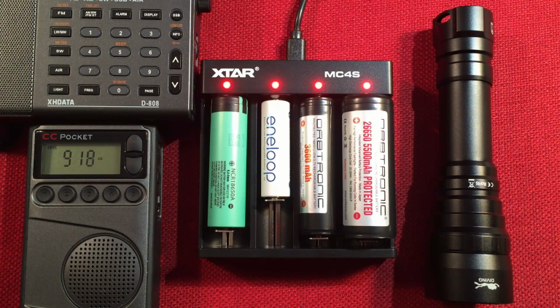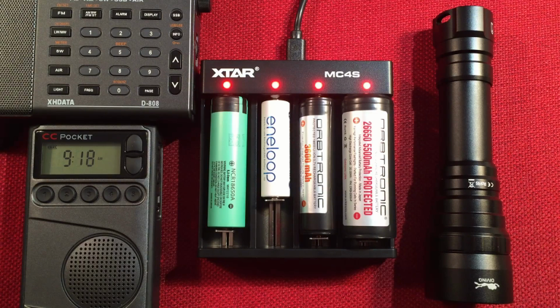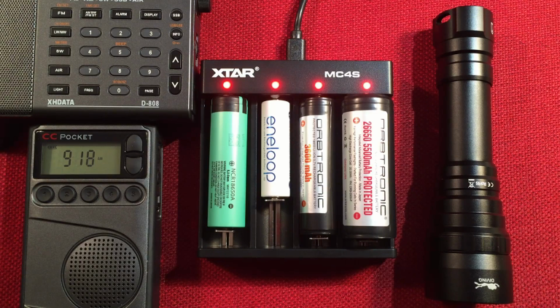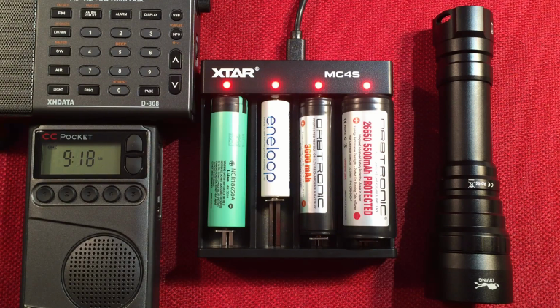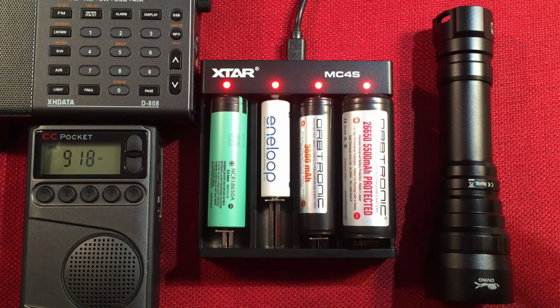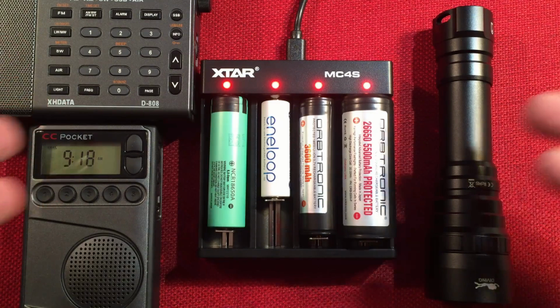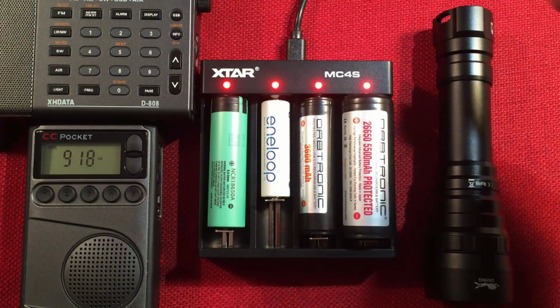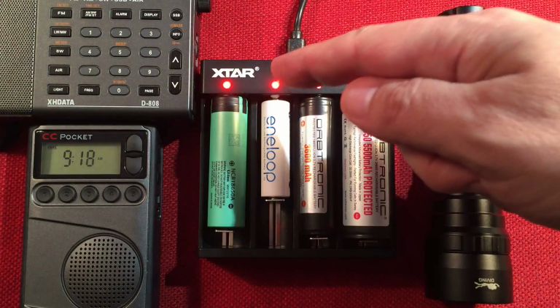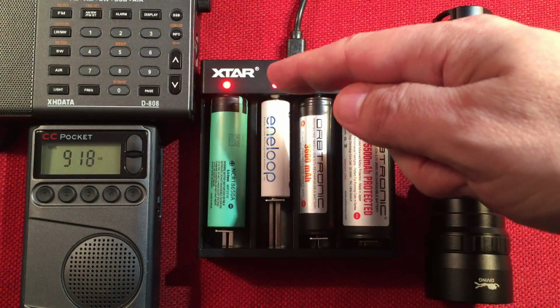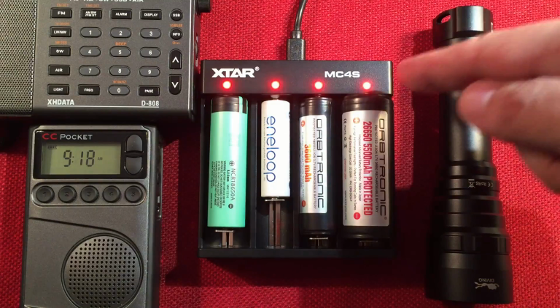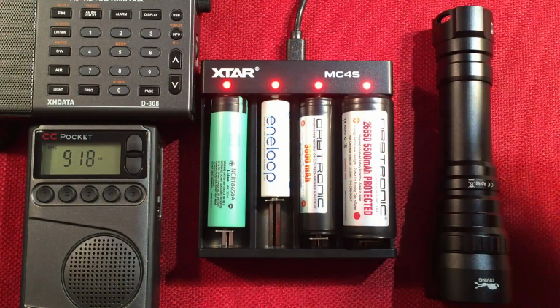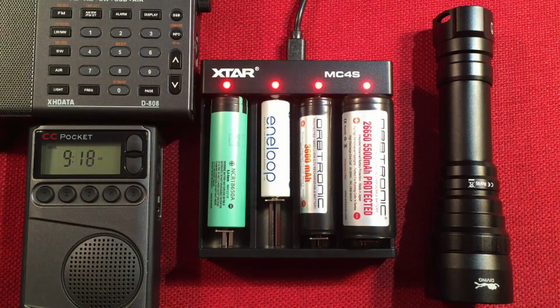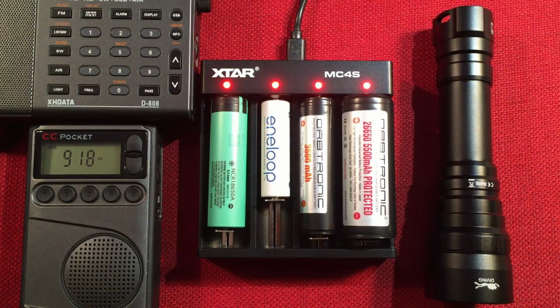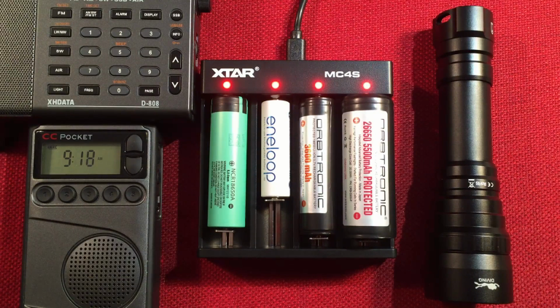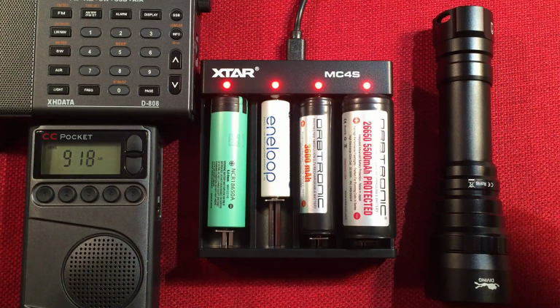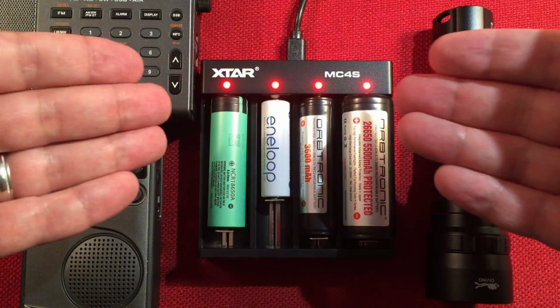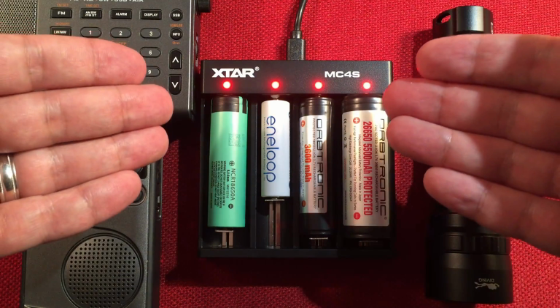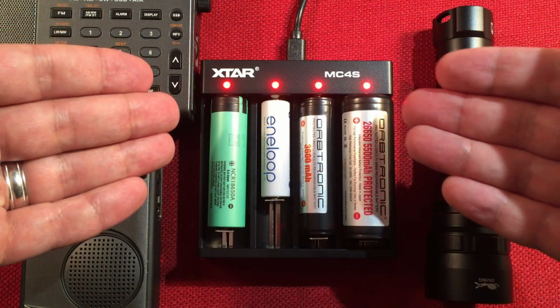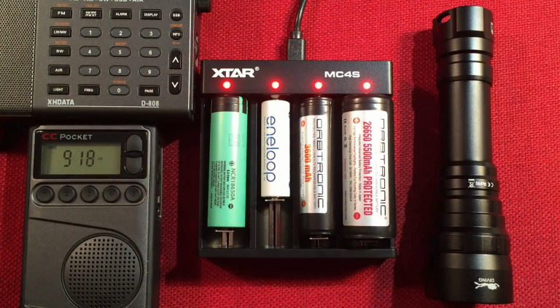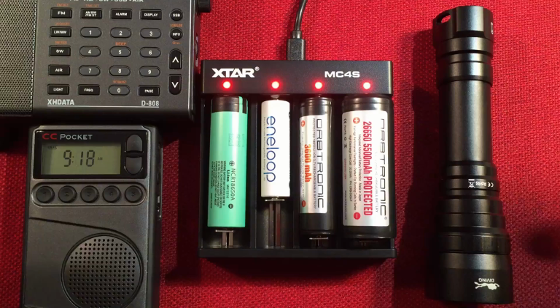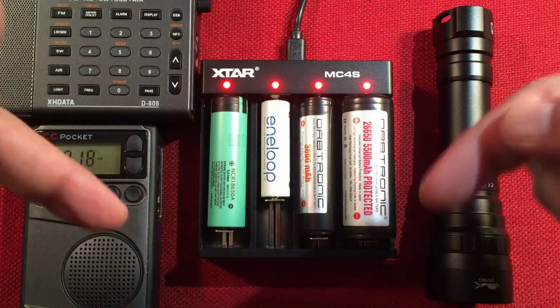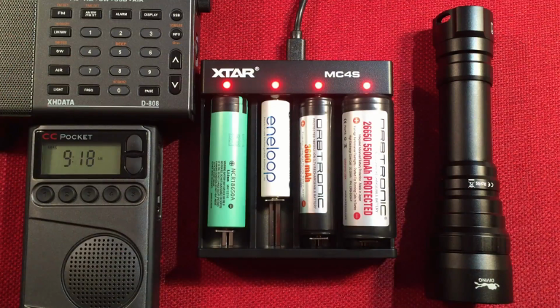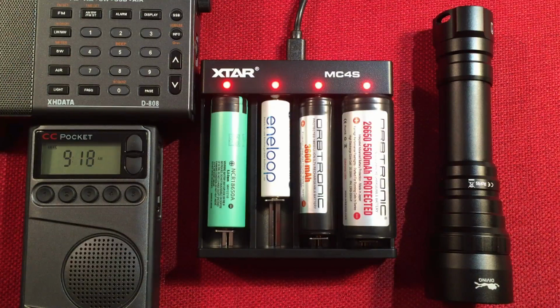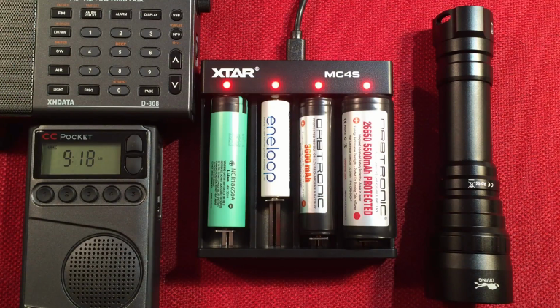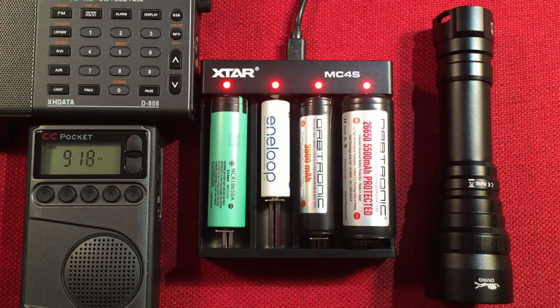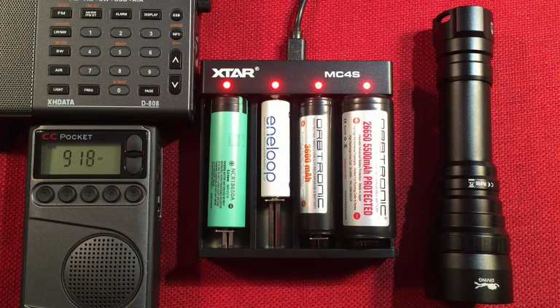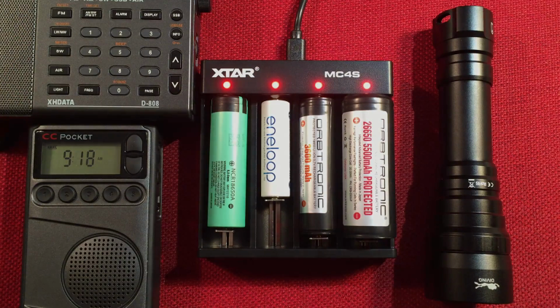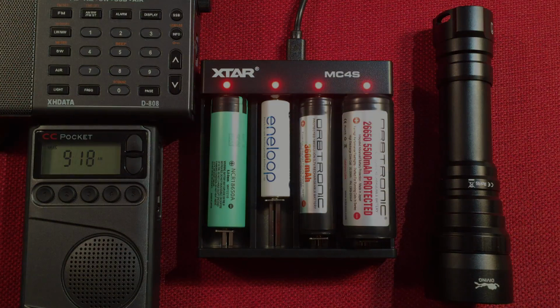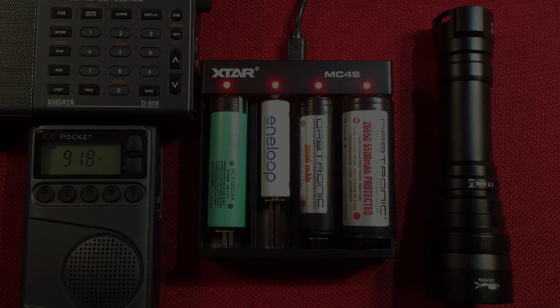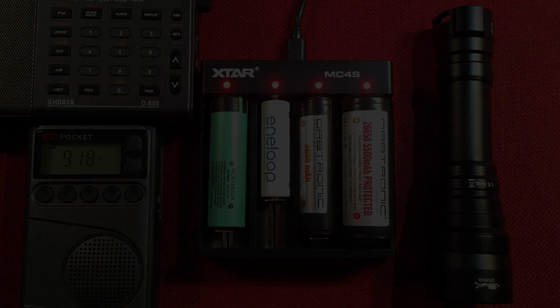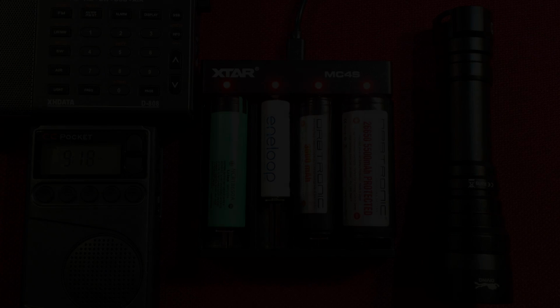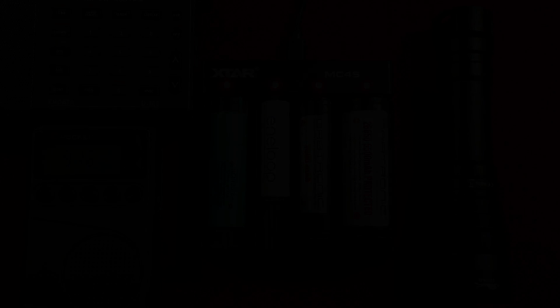Definitely subscribe with the bell icon to get notified of future videos featuring X-TAR branded chargers and others — I'm going to feature more of them because I believe there's a big demand. Comment below what you think about the X-TAR brand and this model, and if there's a certain model you'd like me to review, just mention it. Thanks for watching and we'll see you in the next video.